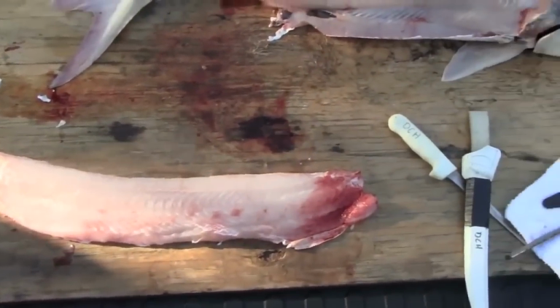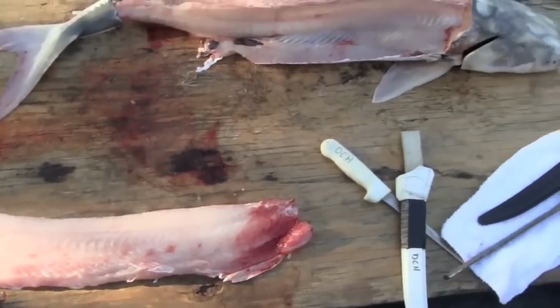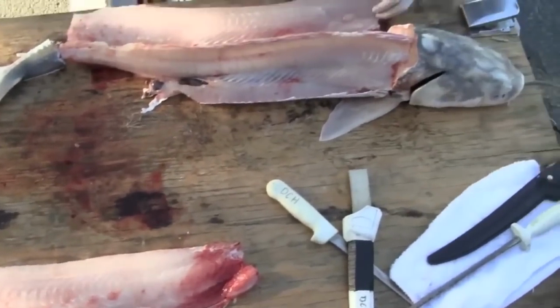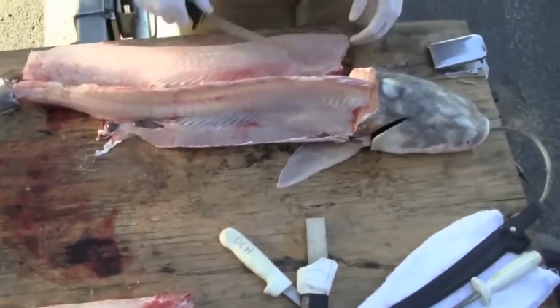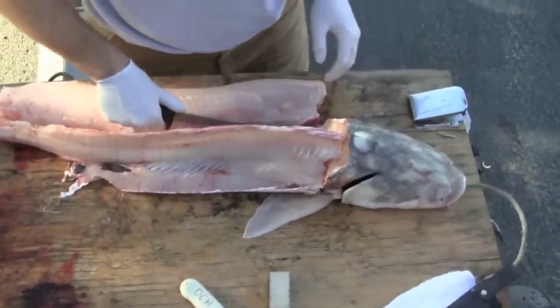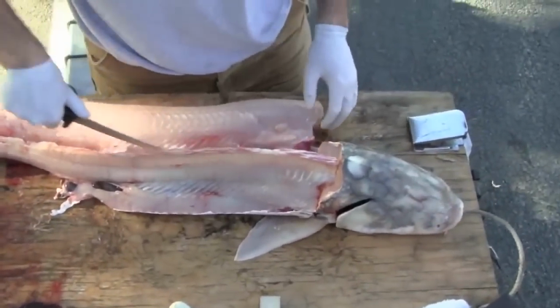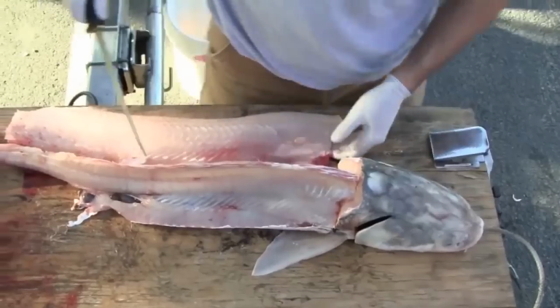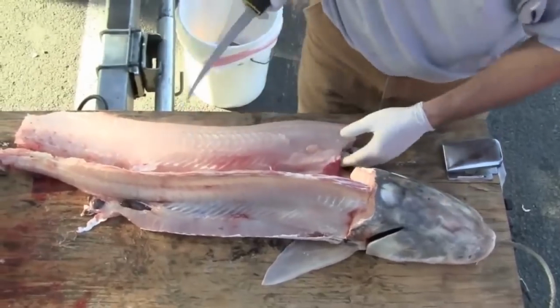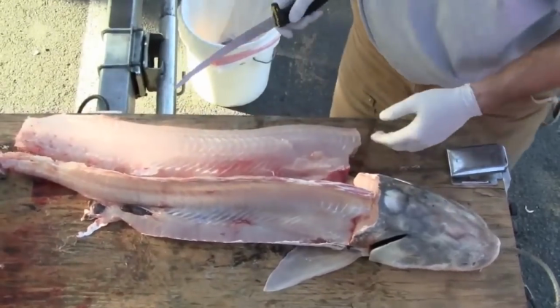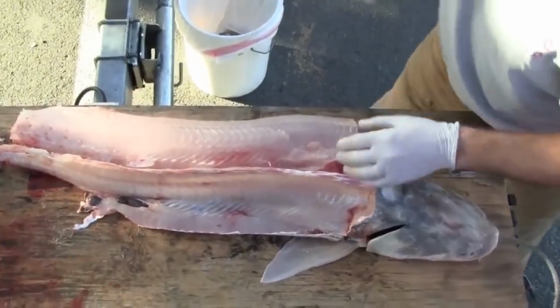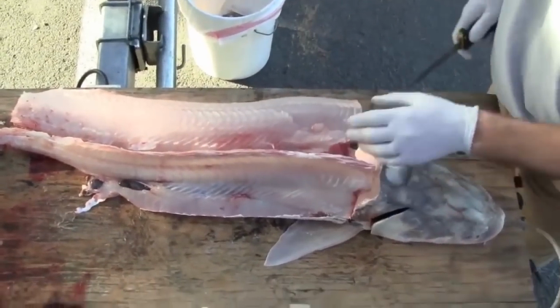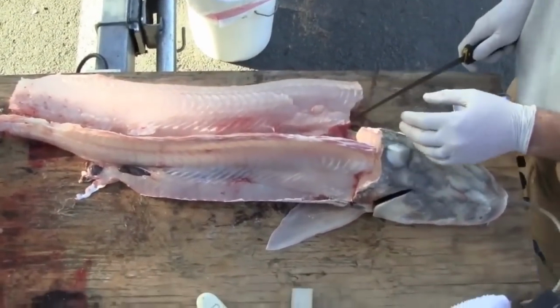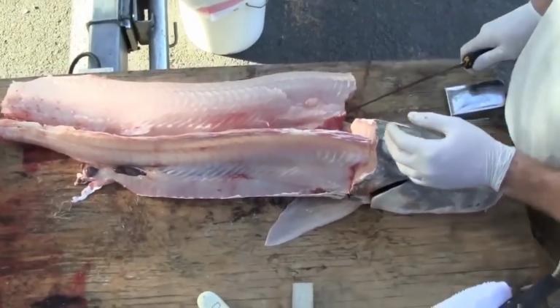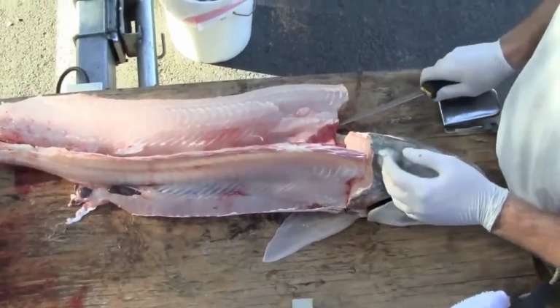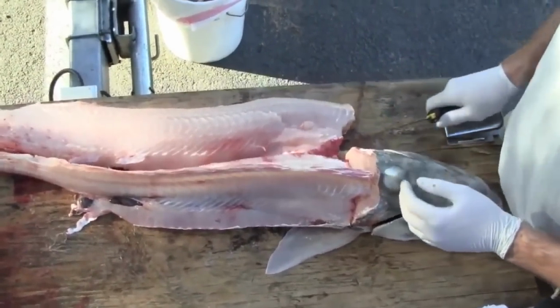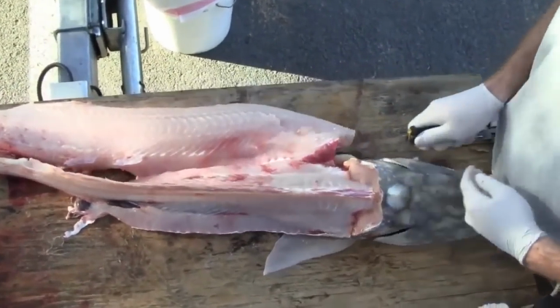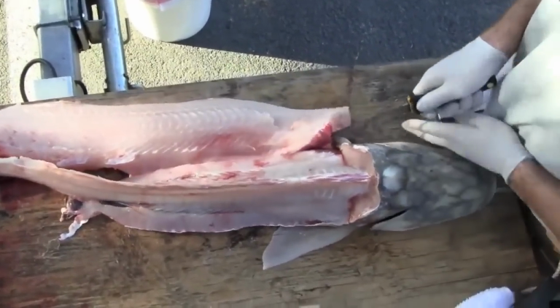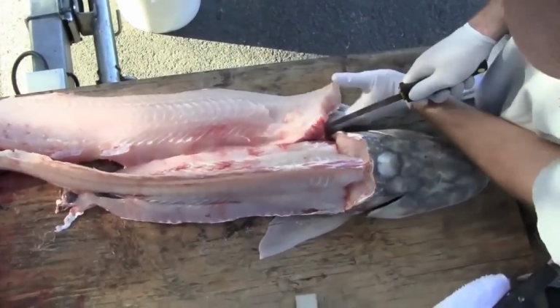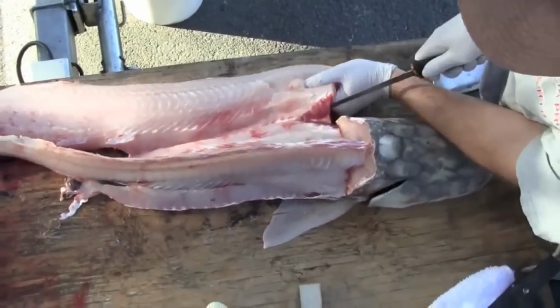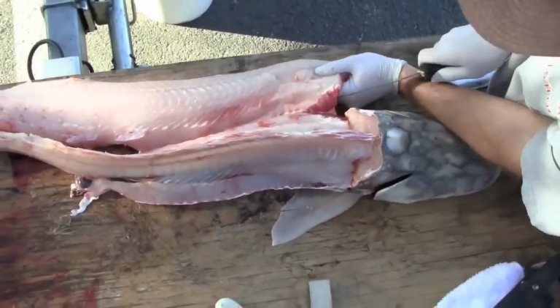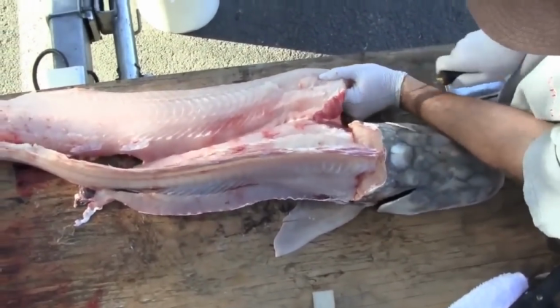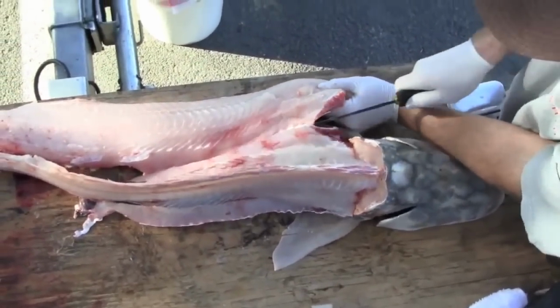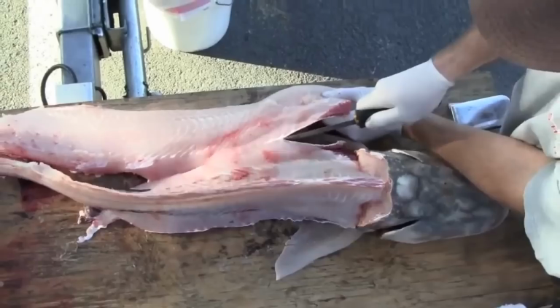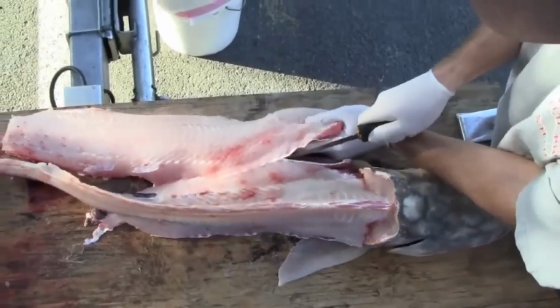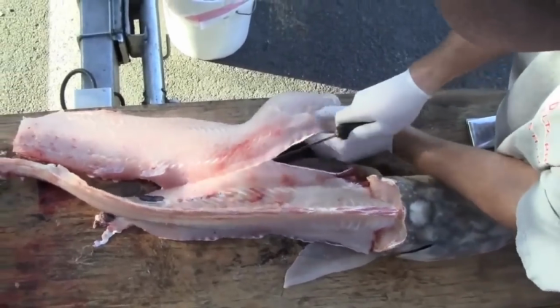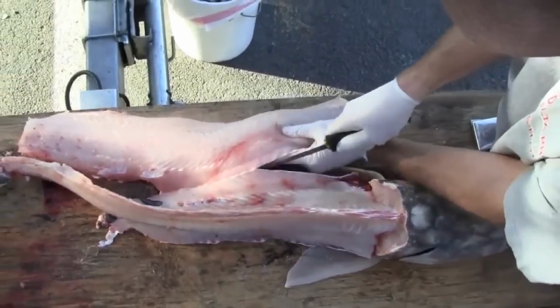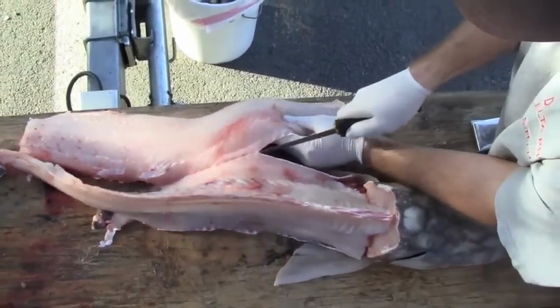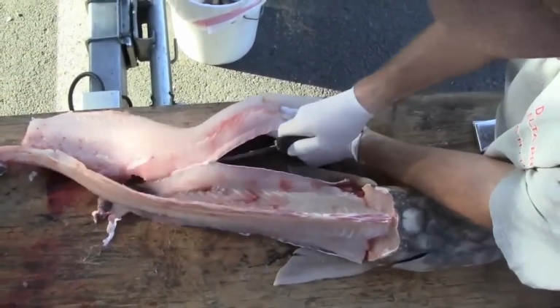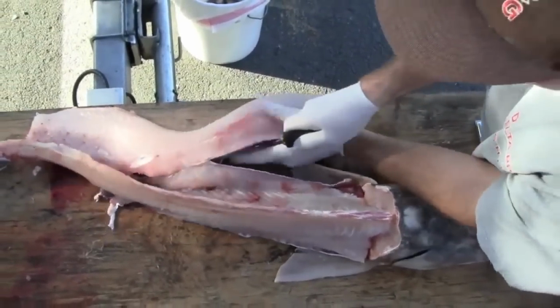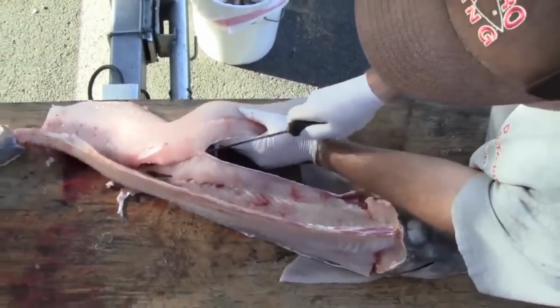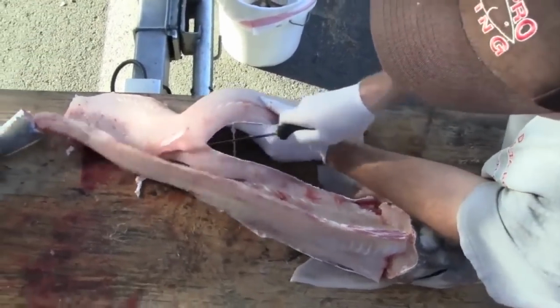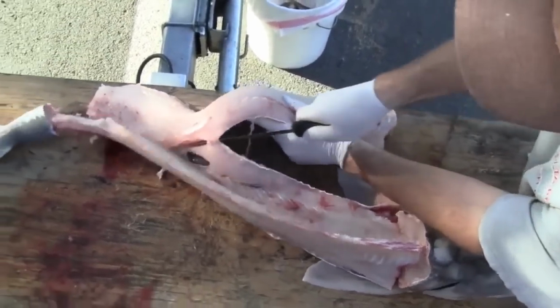Beautiful — that's what the fillet should look like. You shouldn't see any blood. Always bleed your fish — bleed that sturgeon as soon as you put it in the box. There's another cut right down that bottom scoot line.